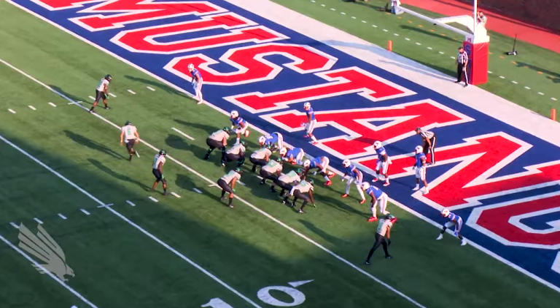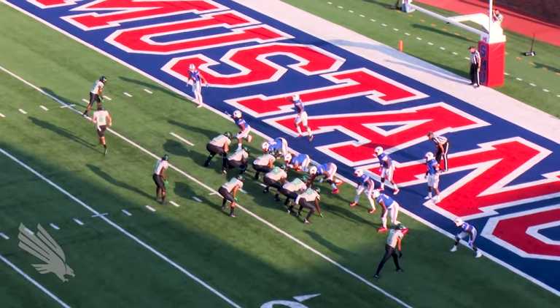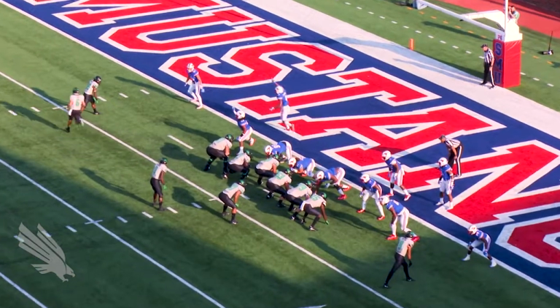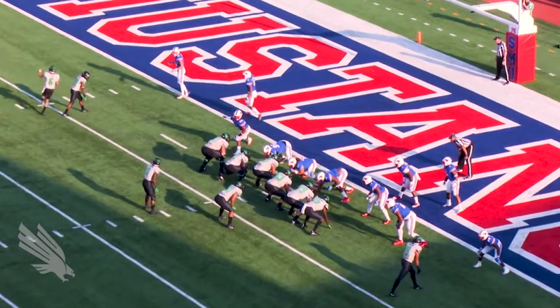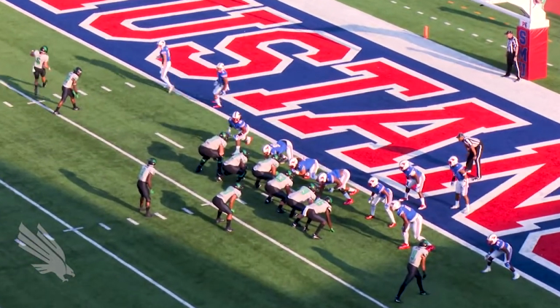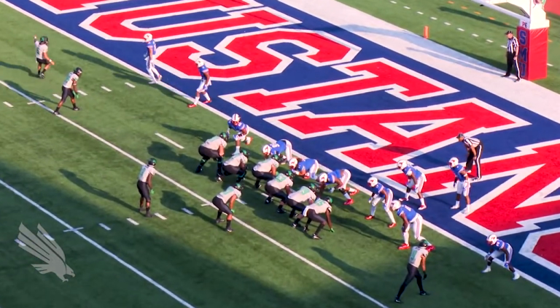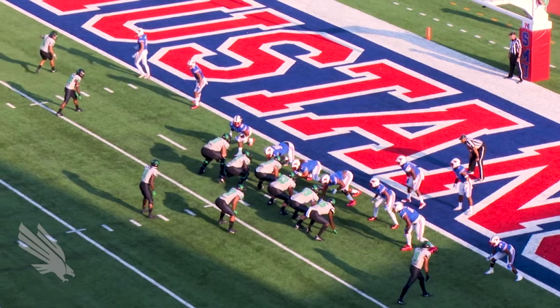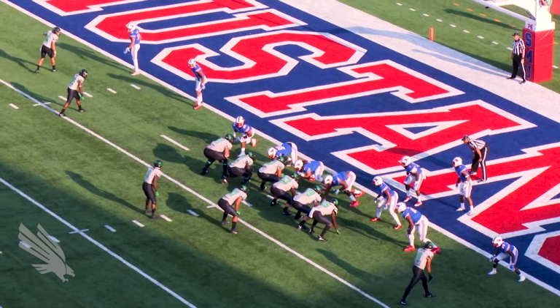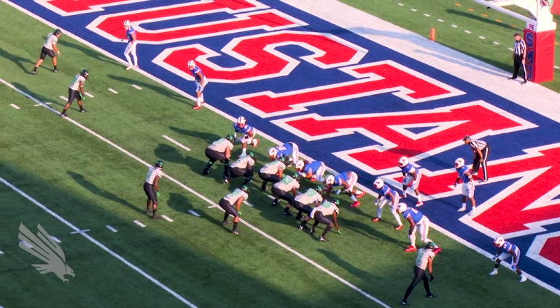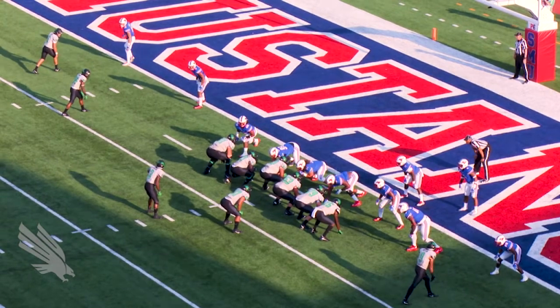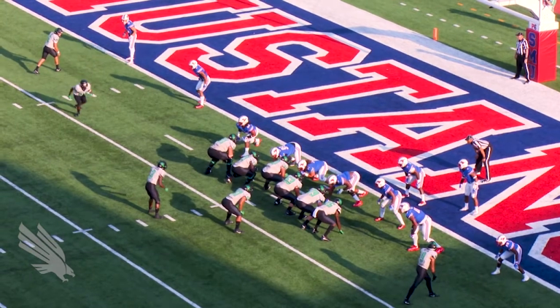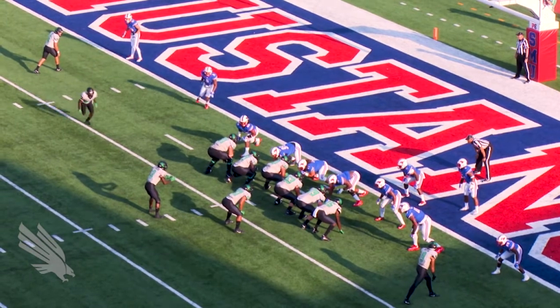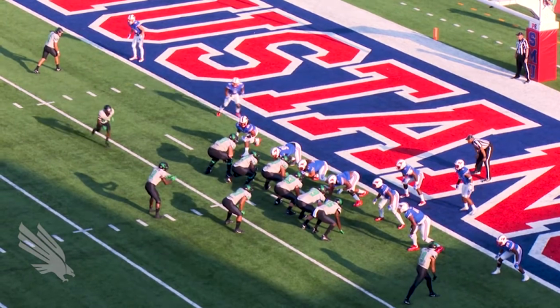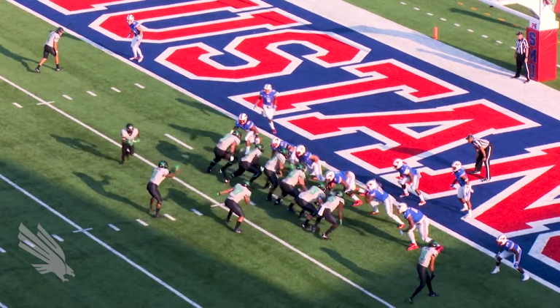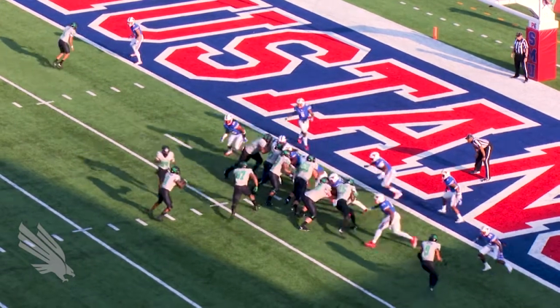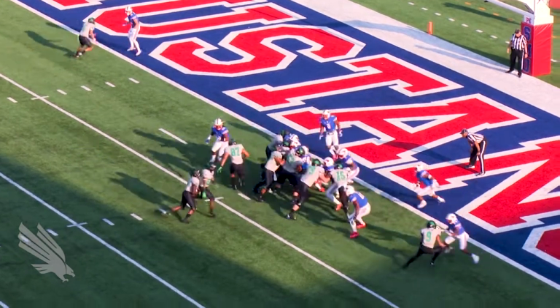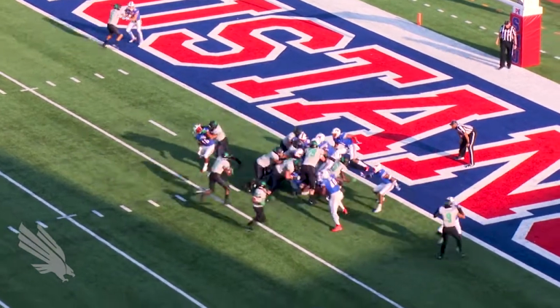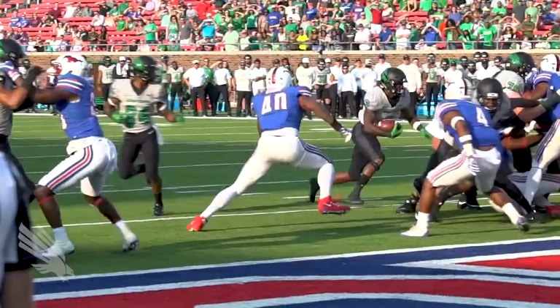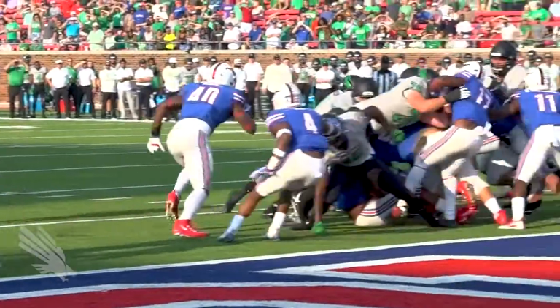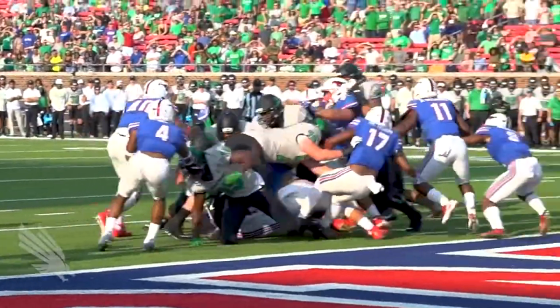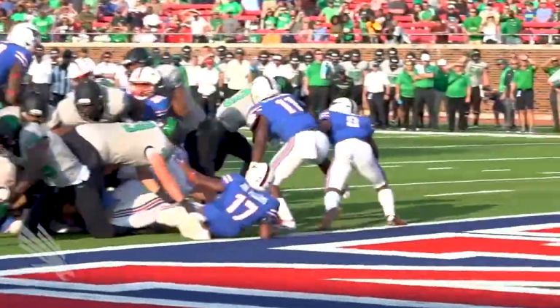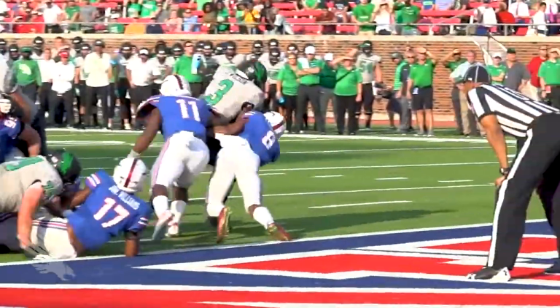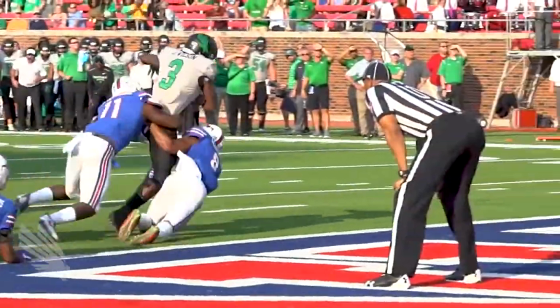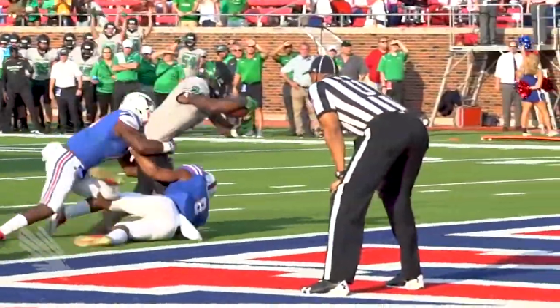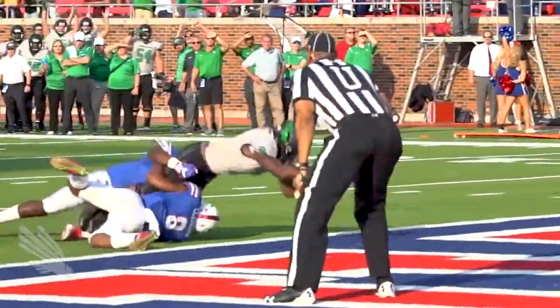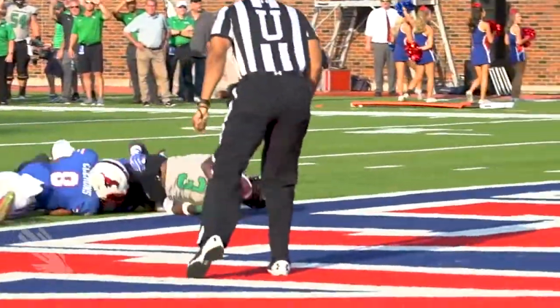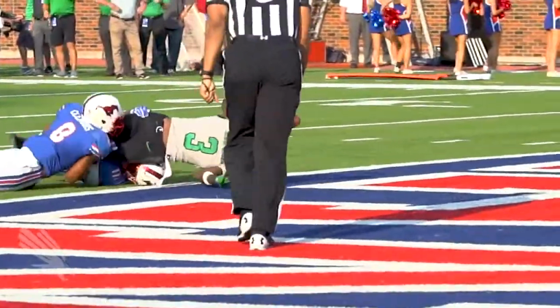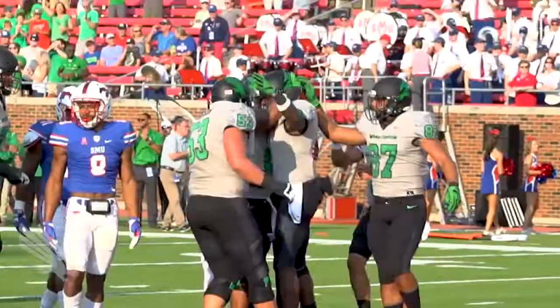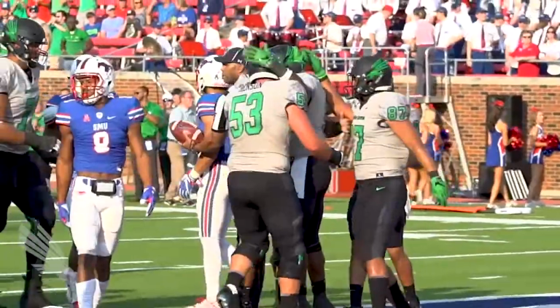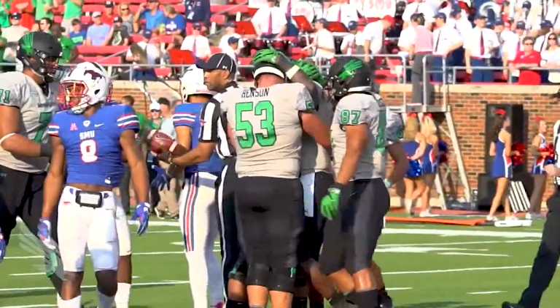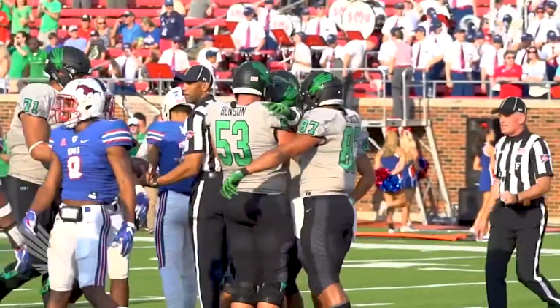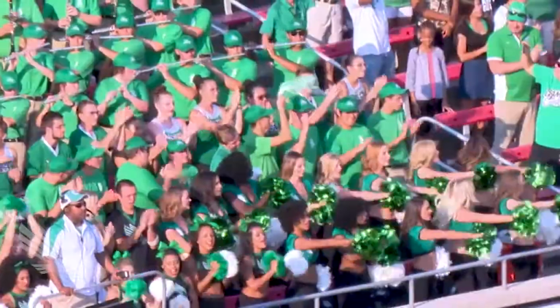Fine in motion, goes wide left. This will be a wildcat snap to Jeffrey Wilson, who gets Darden in motion, fakes the handoff, goes up the middle, and powers his way in for a touchdown. Touchdown, North Texas.